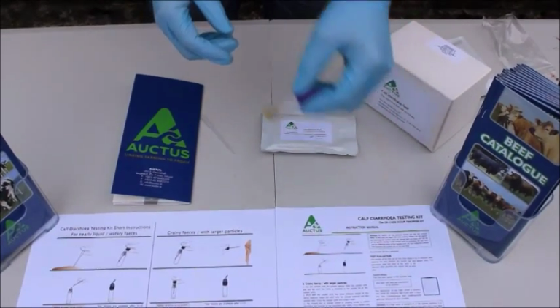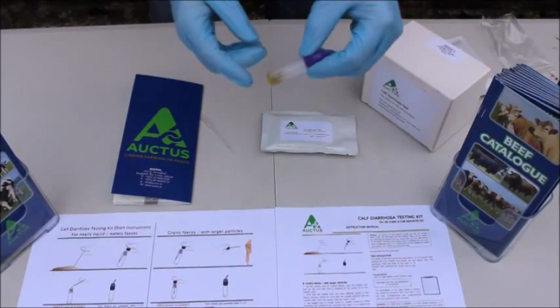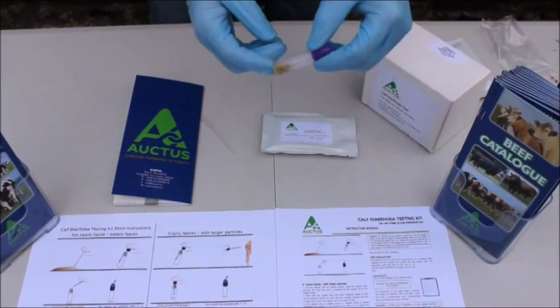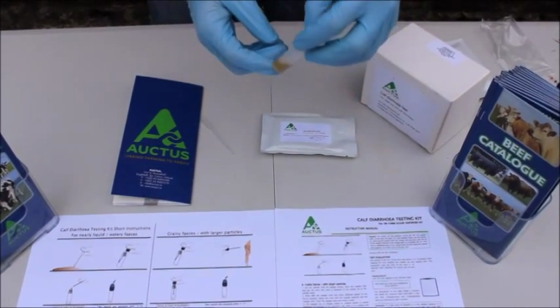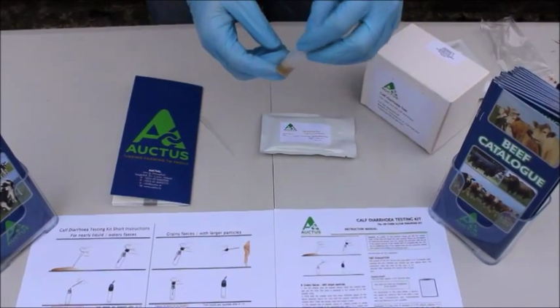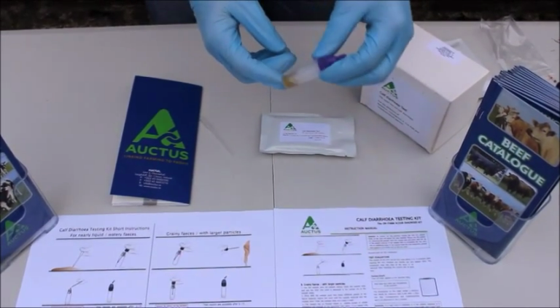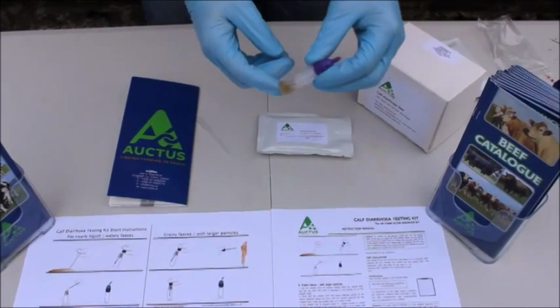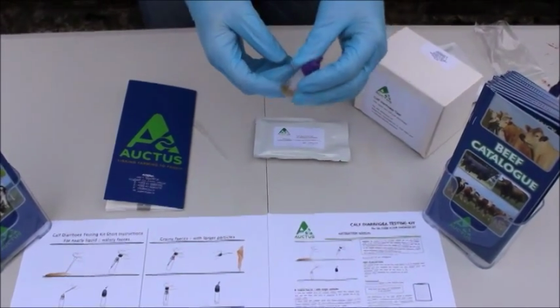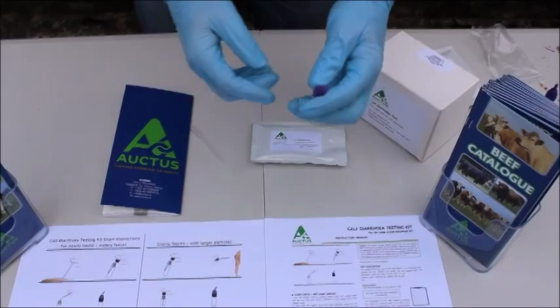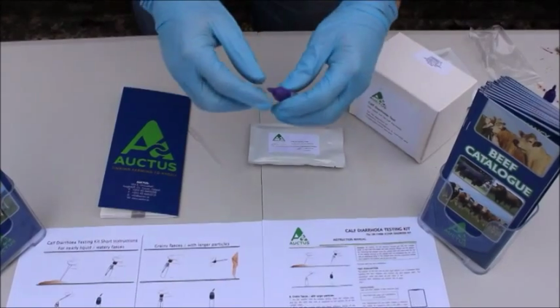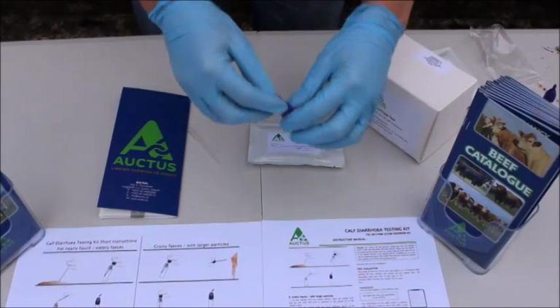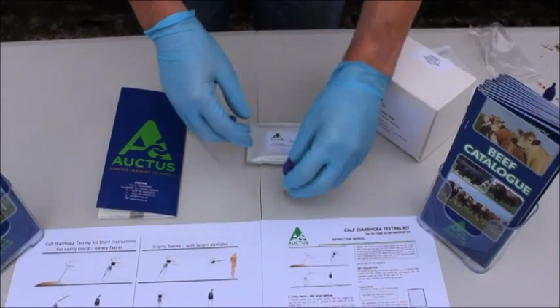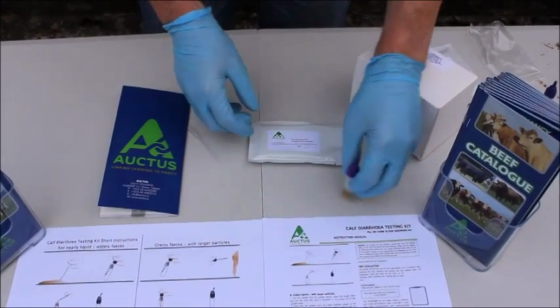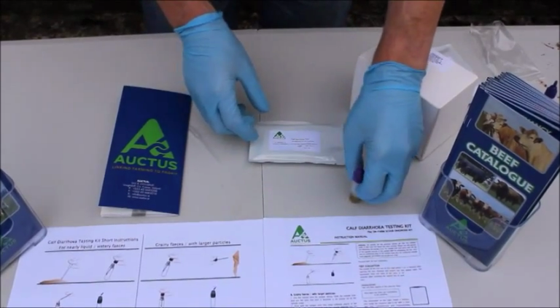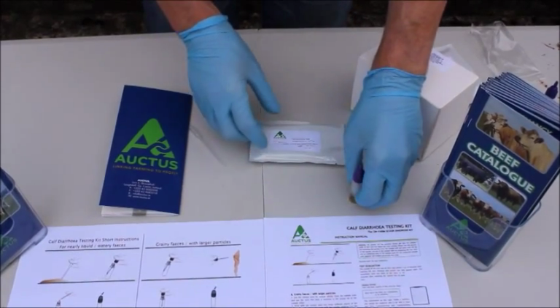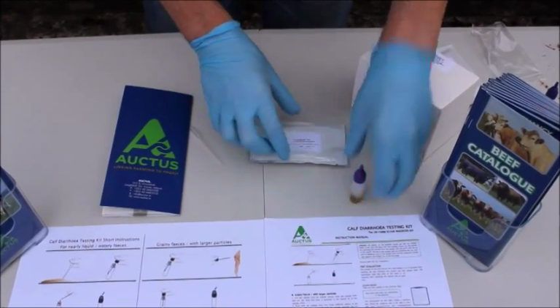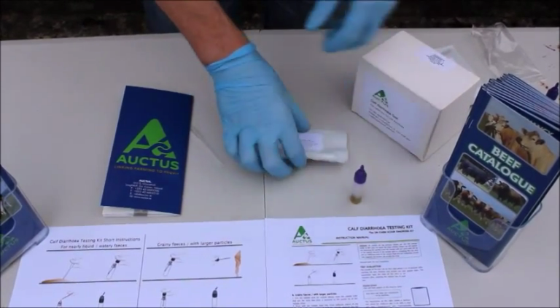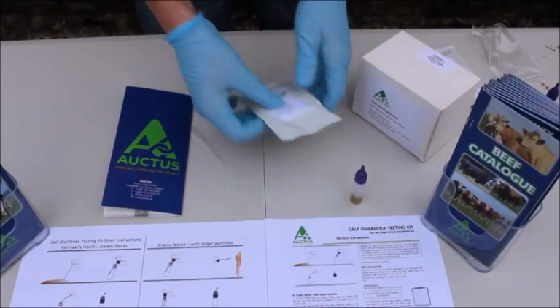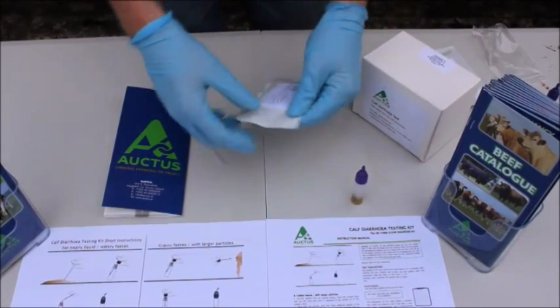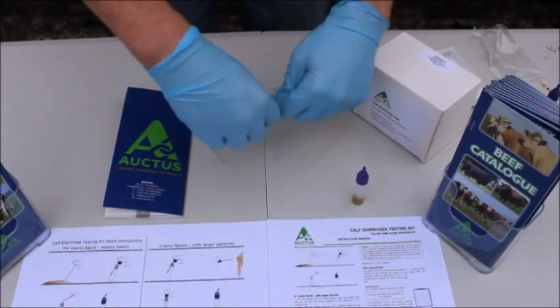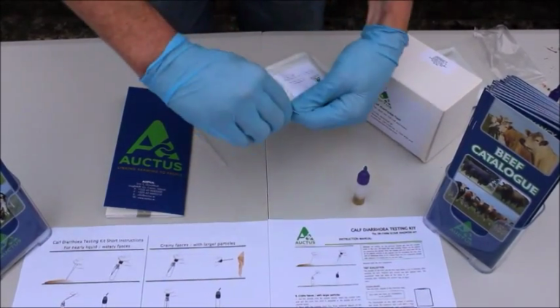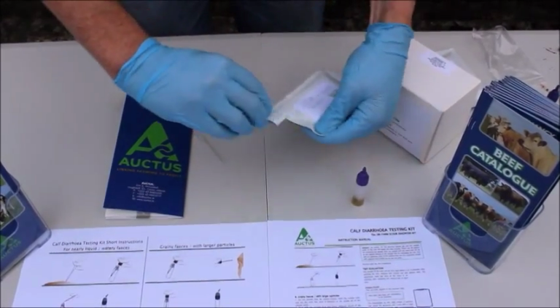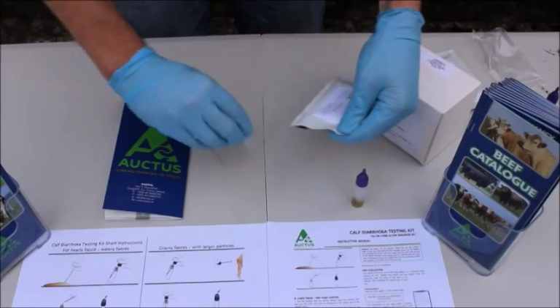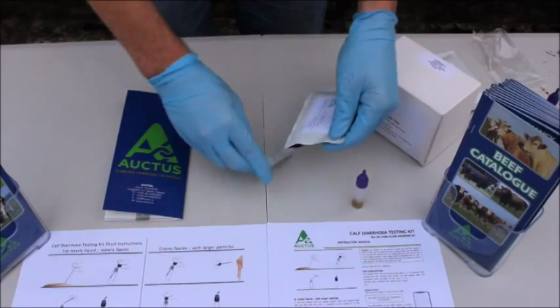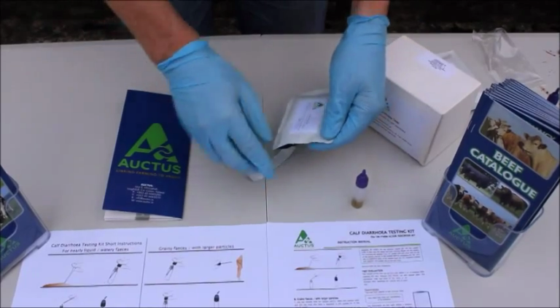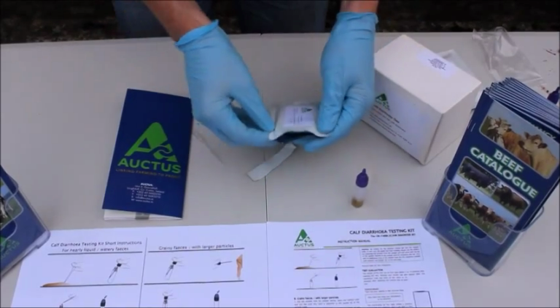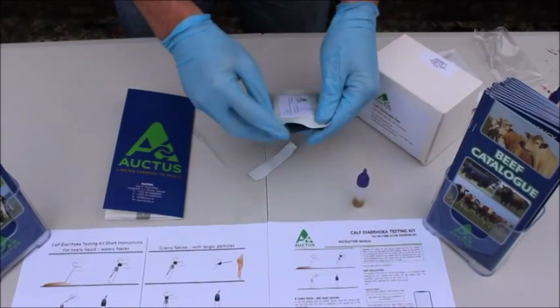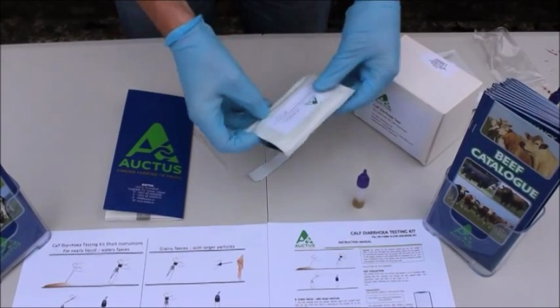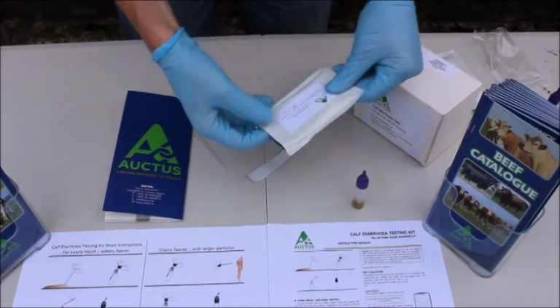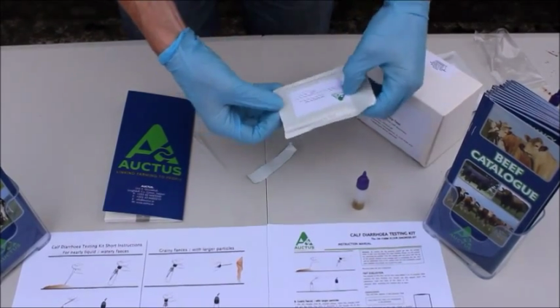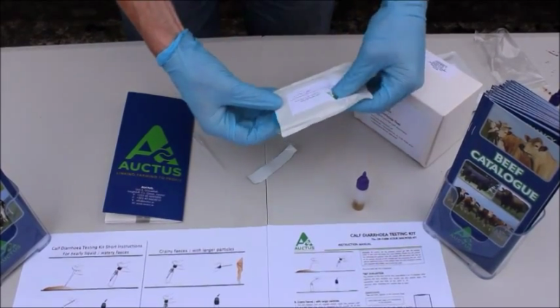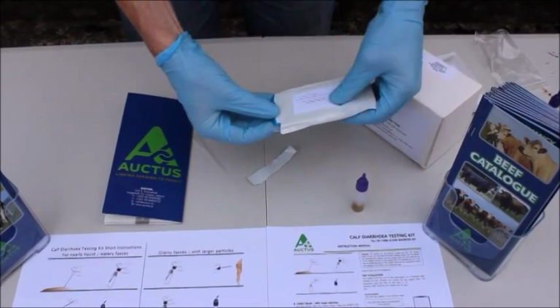Once the colour is a brown or yellow, we're ready to use the sample. We then open the sealed pouch, which is sealed until we're ready to test the solution.